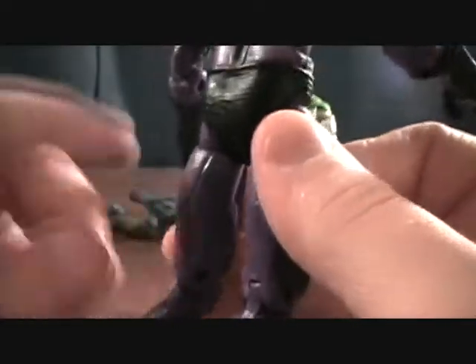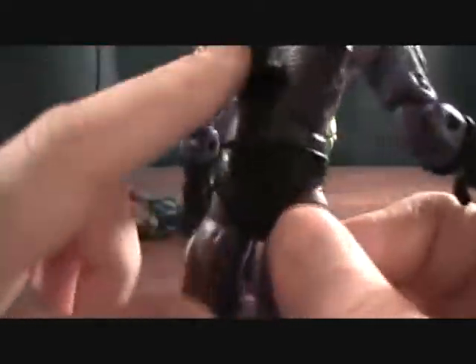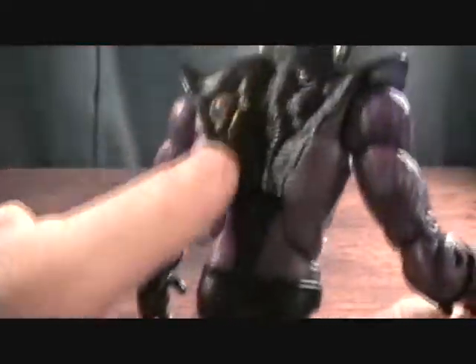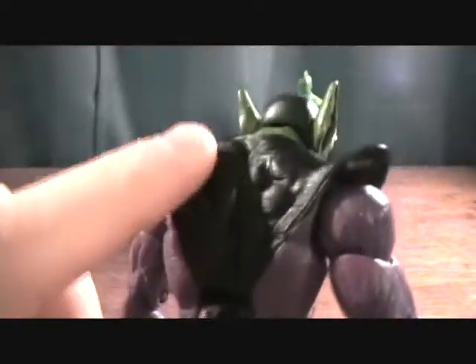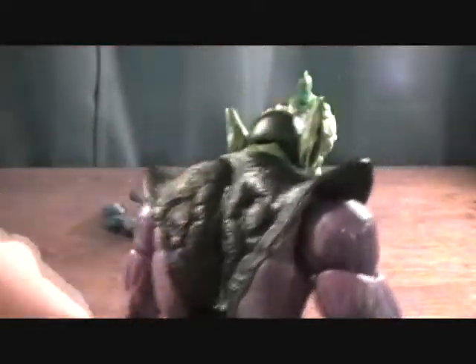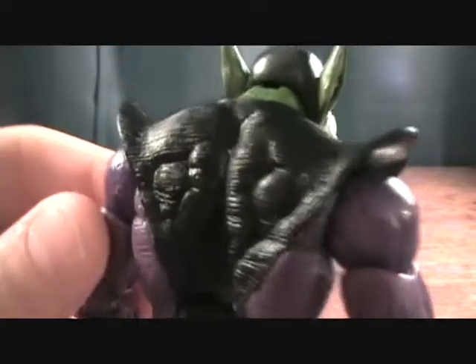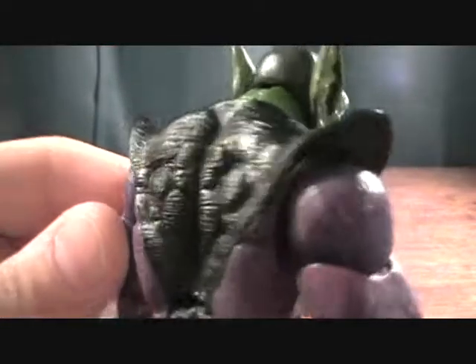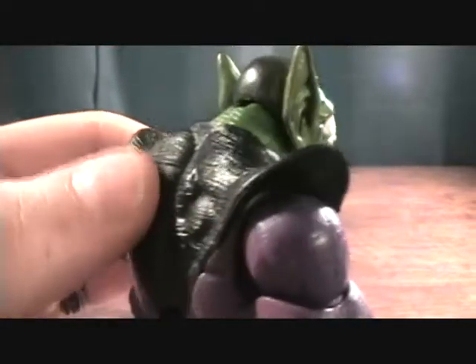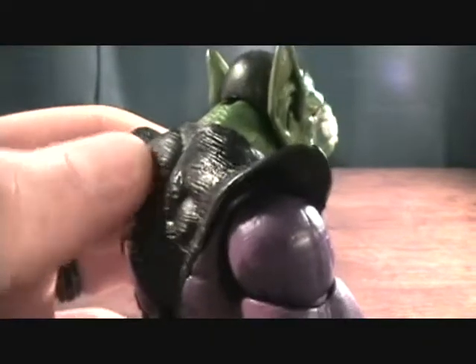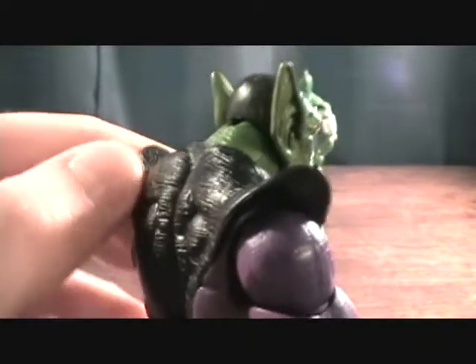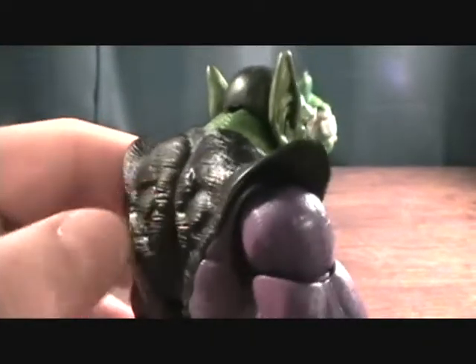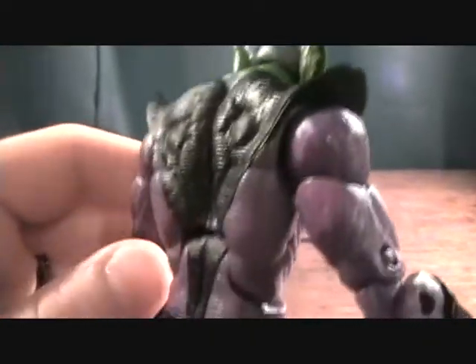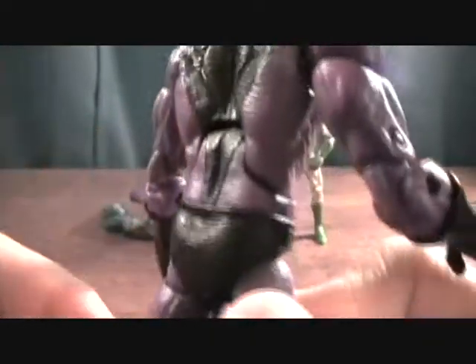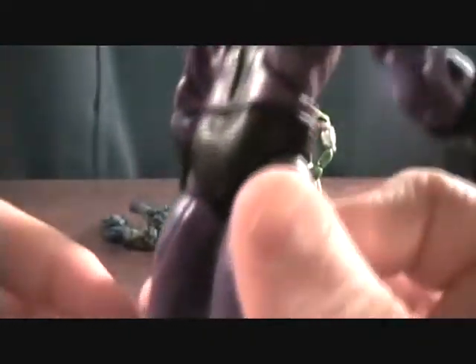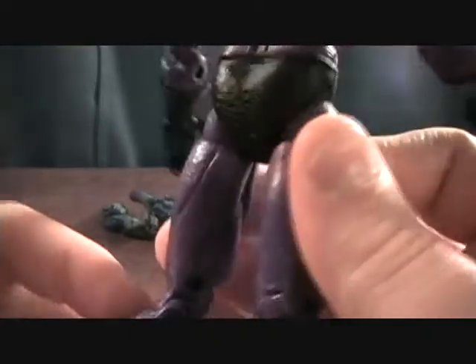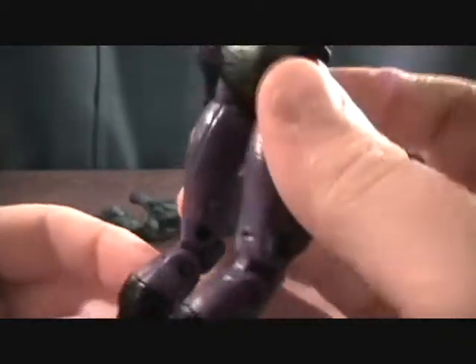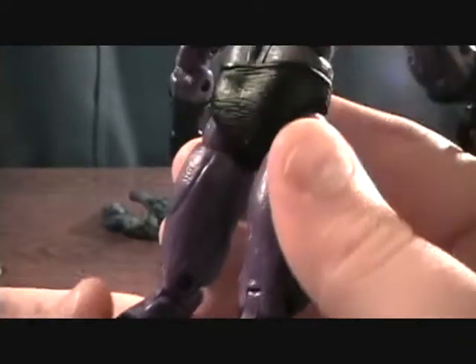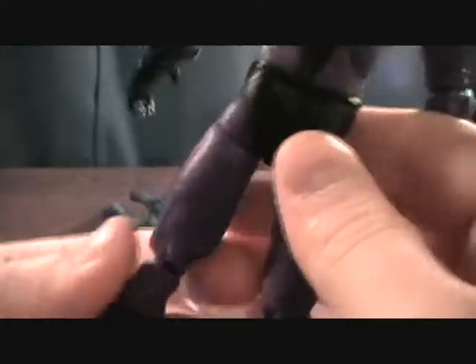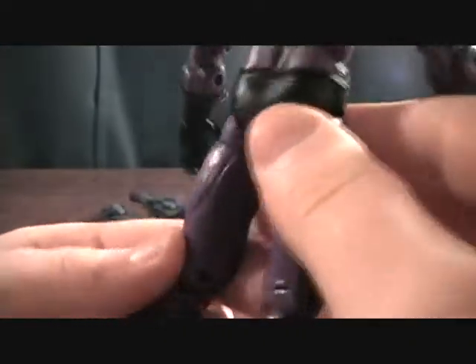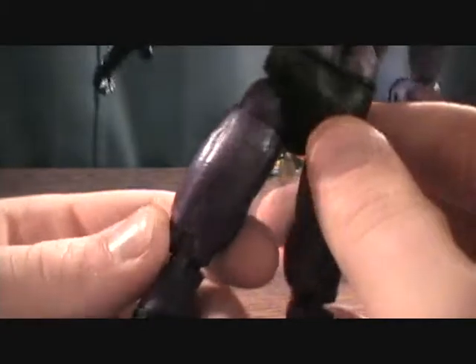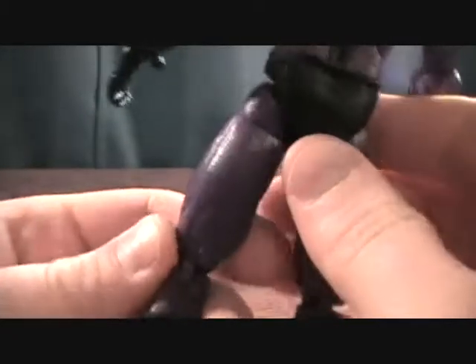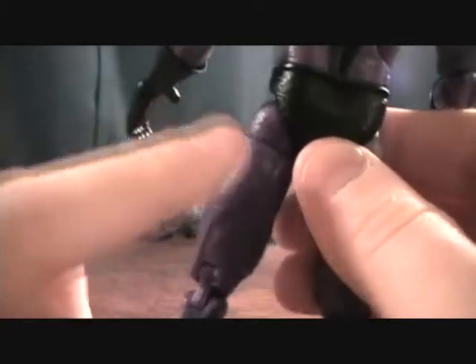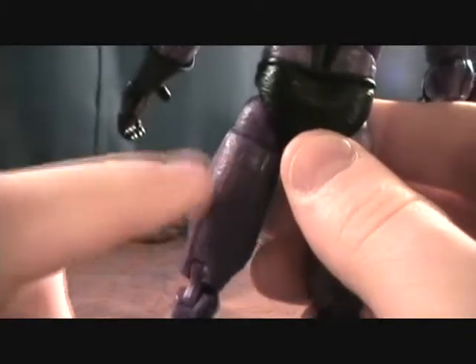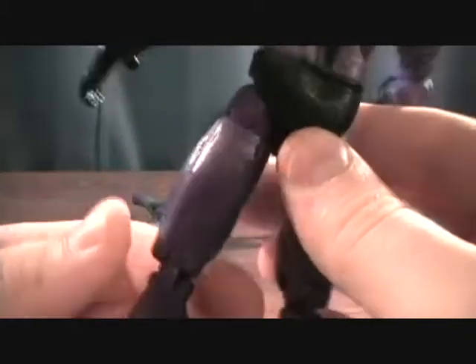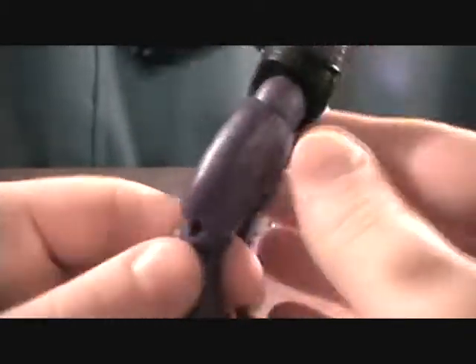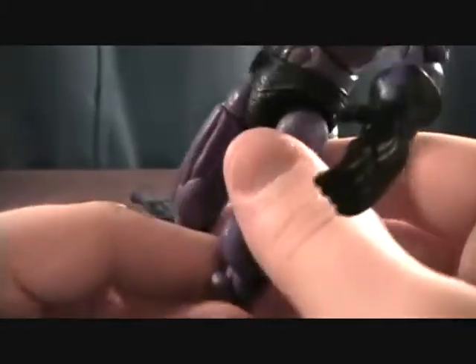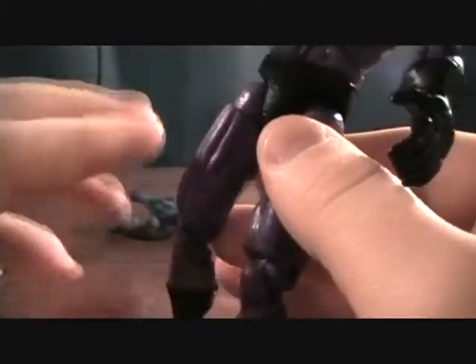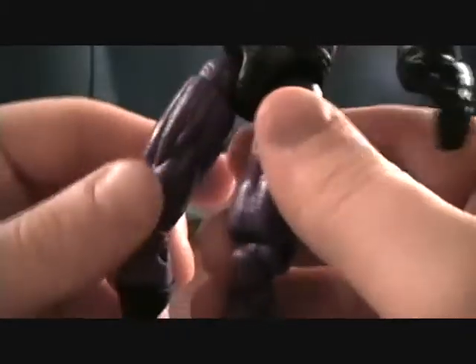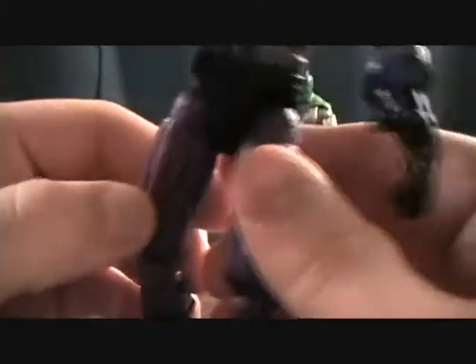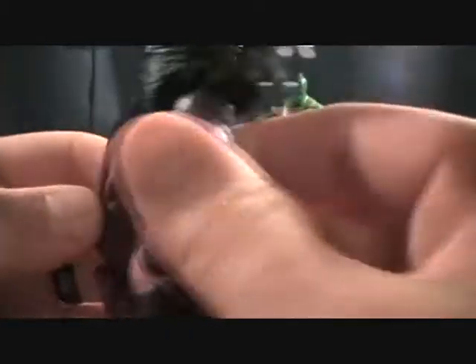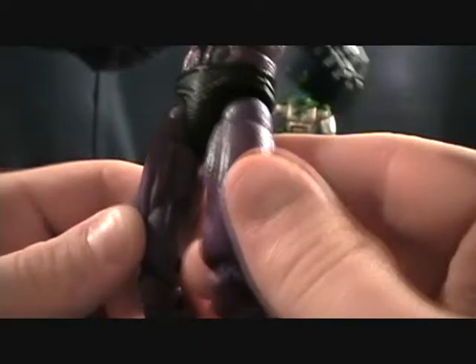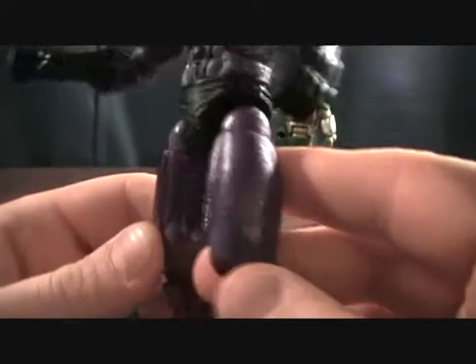It has a really nice texture to it — you can see all these fiber lines going through it, which looks really cool. Really solid black and purple, but throughout the purple it's got some pink that kind of lightens it up and looks kind of cool.